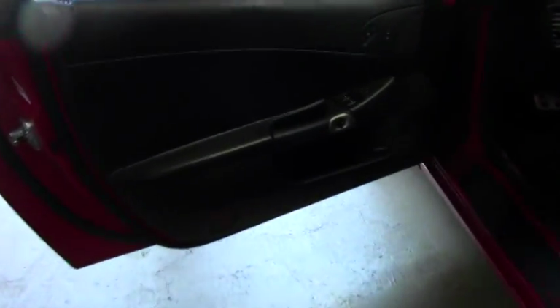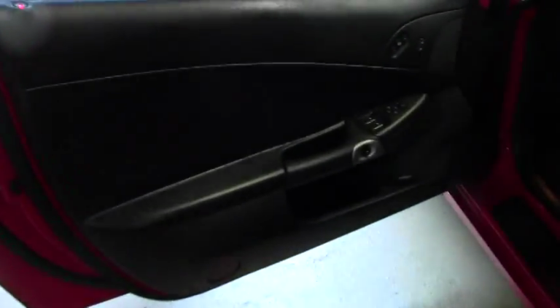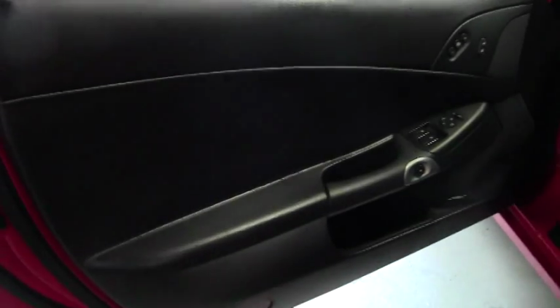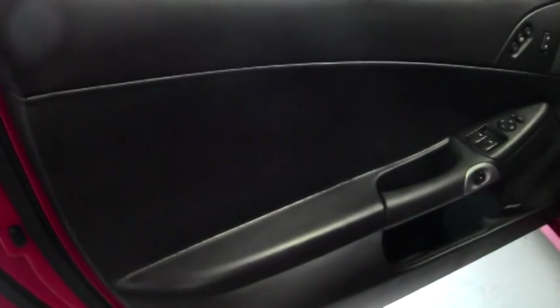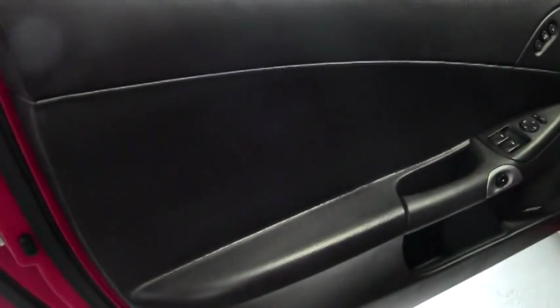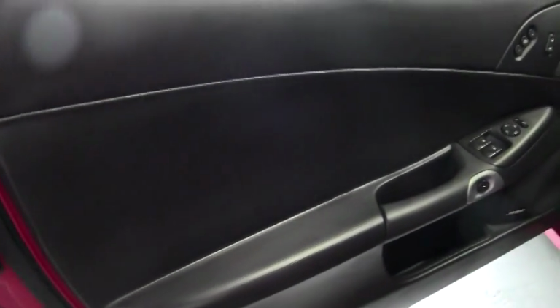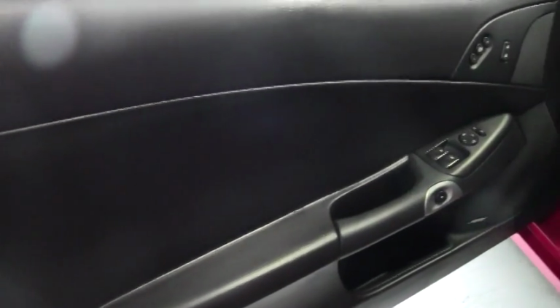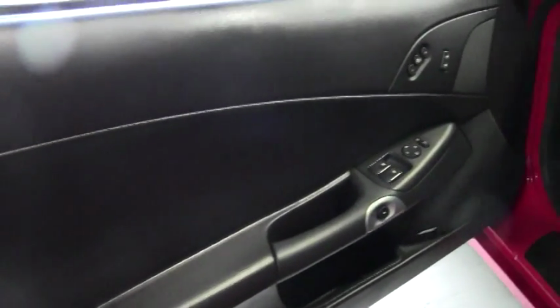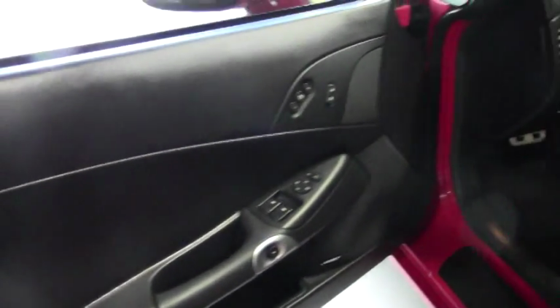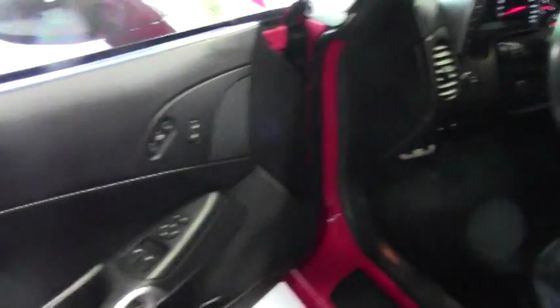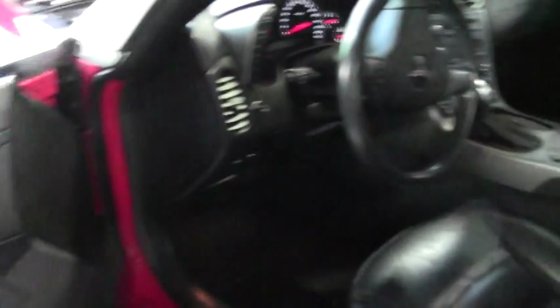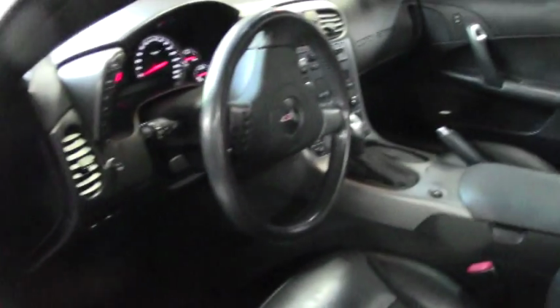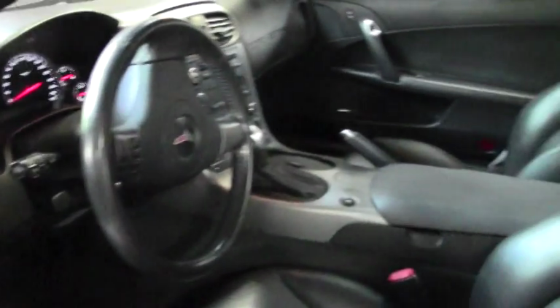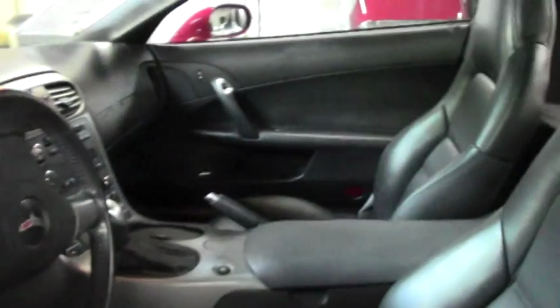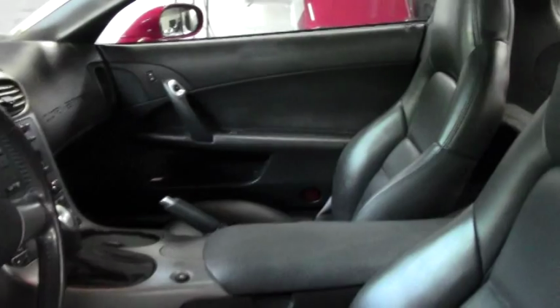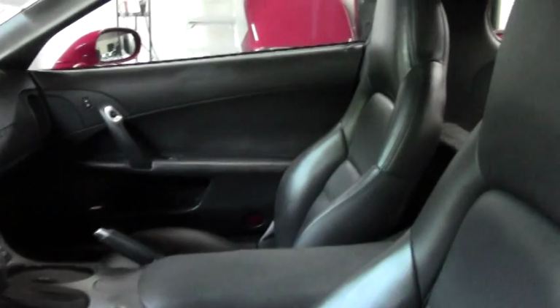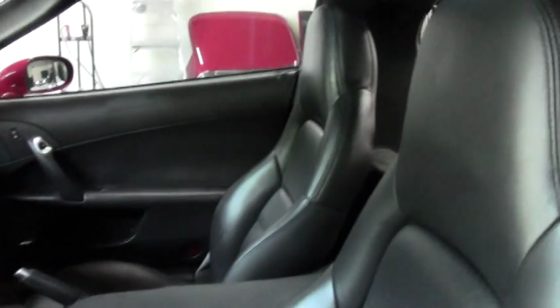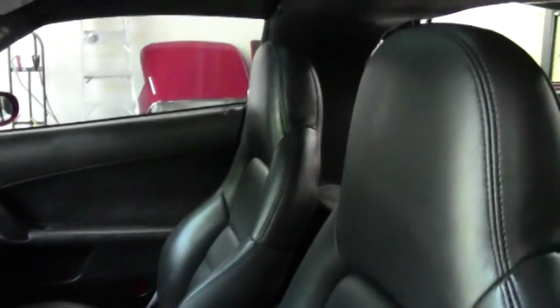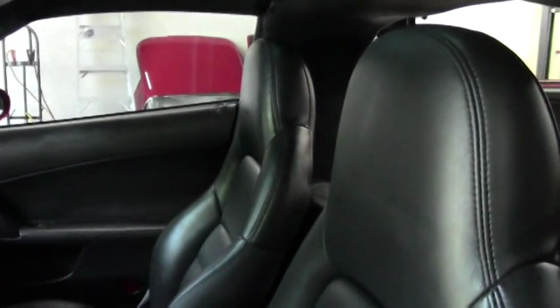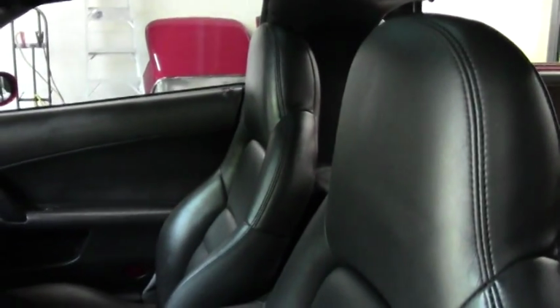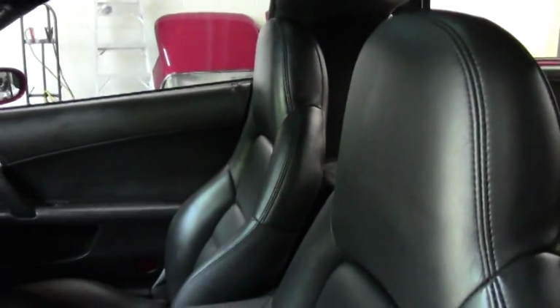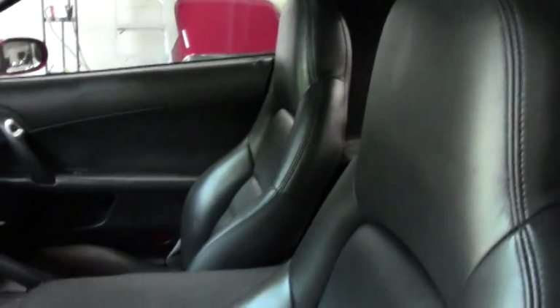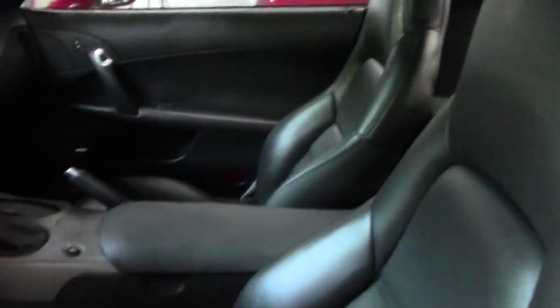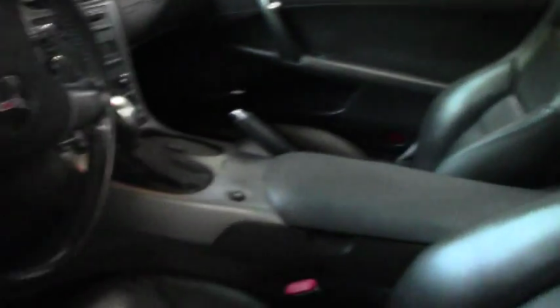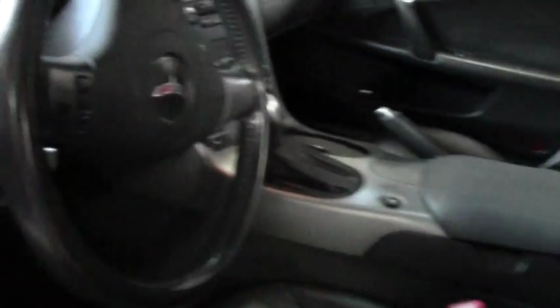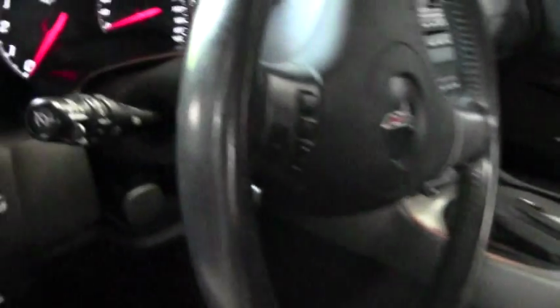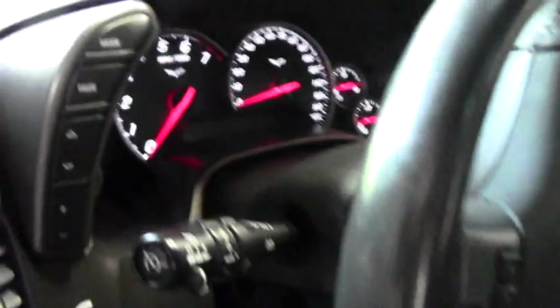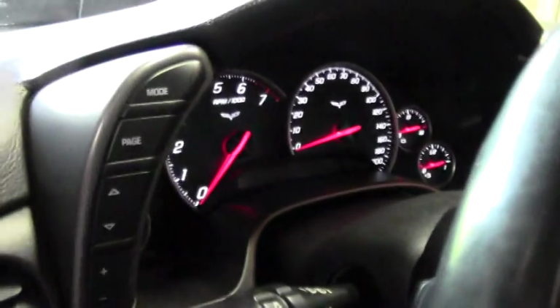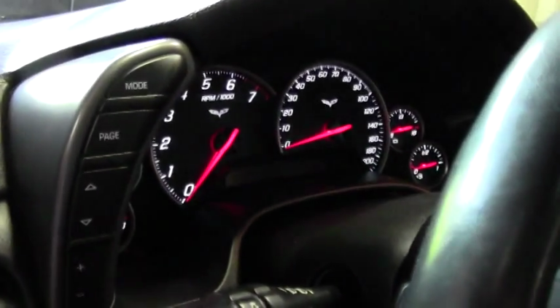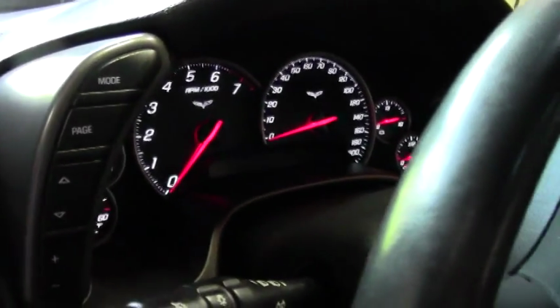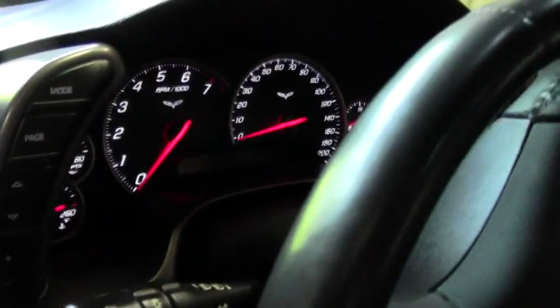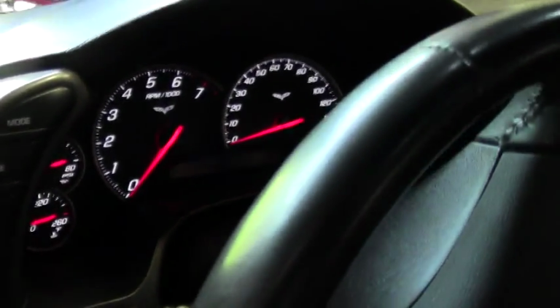This car is completely stock and it's just been freshly detailed, looking fantastic. Heads-up display is part of the package on this car, as well as Bose audio.